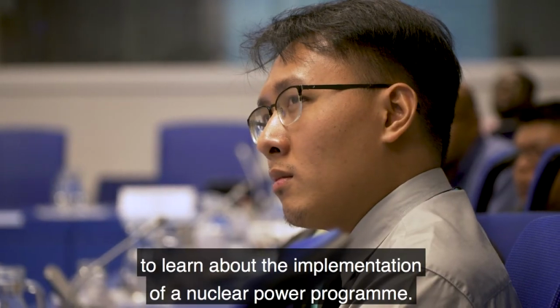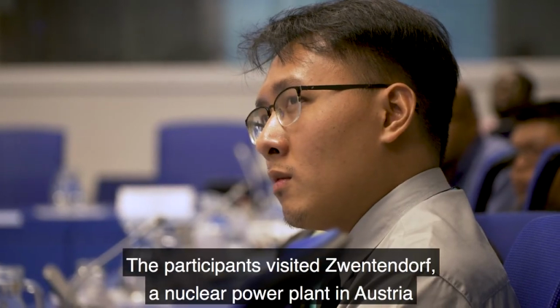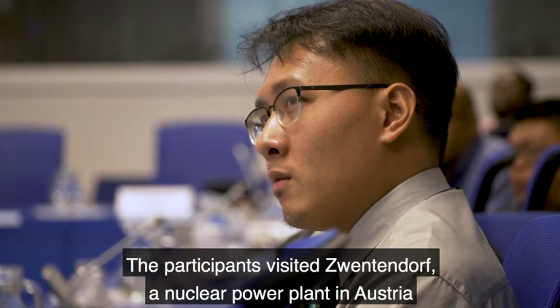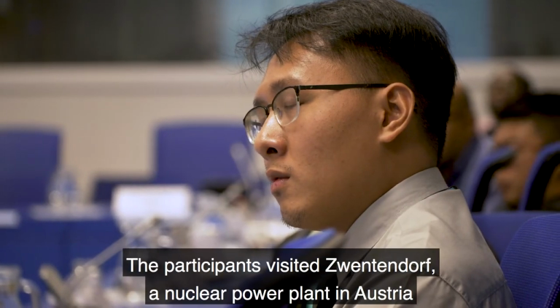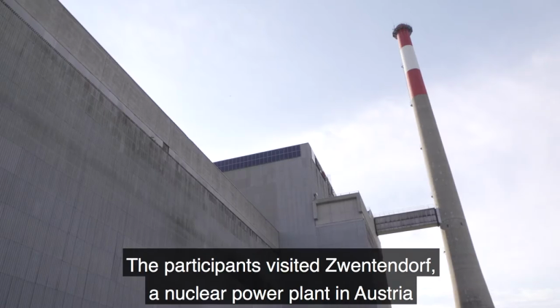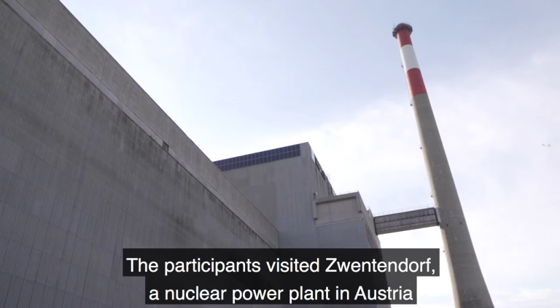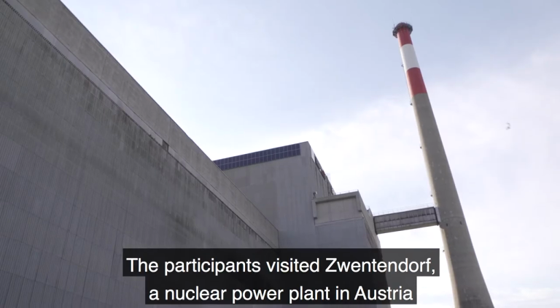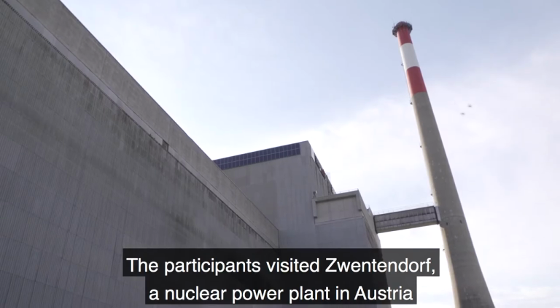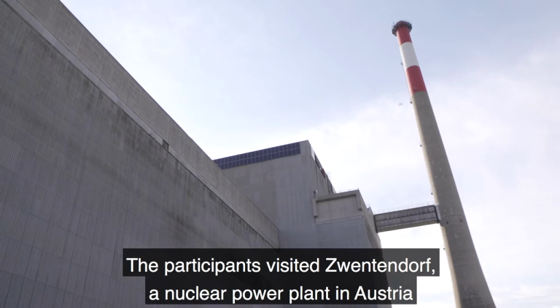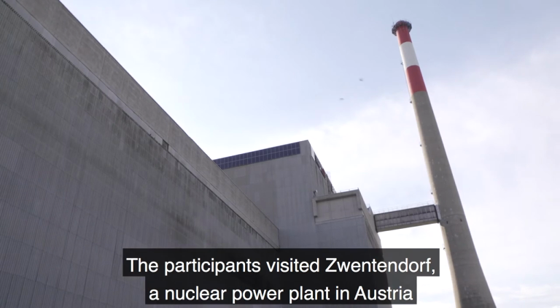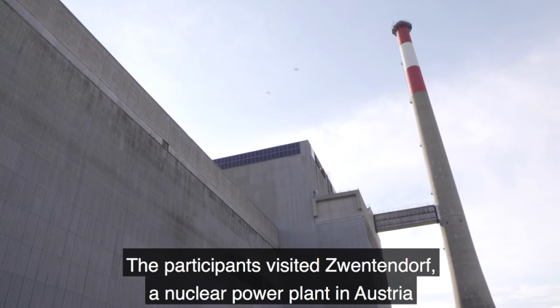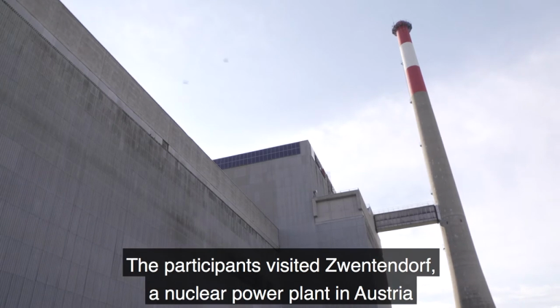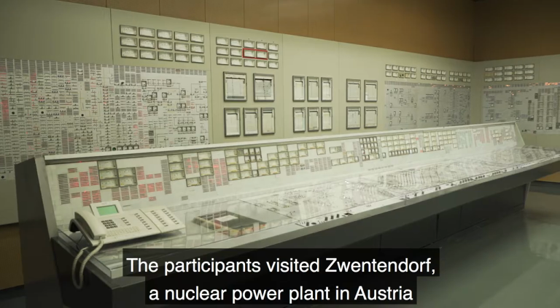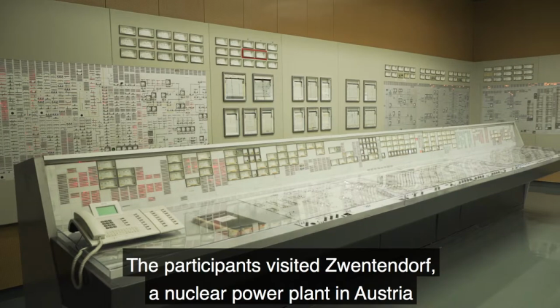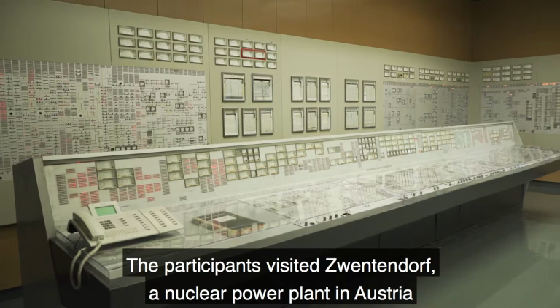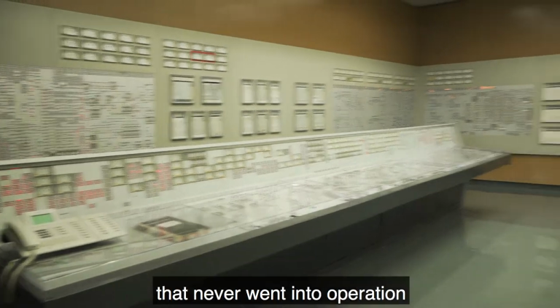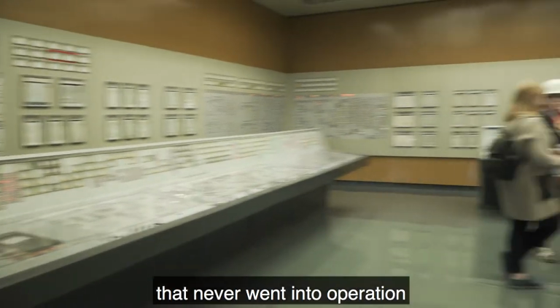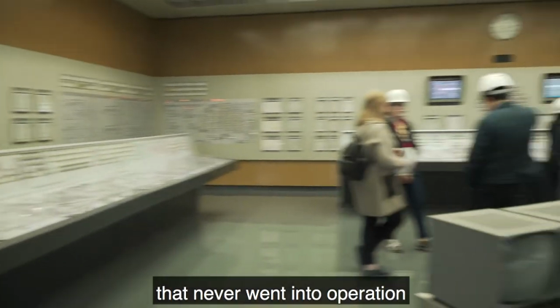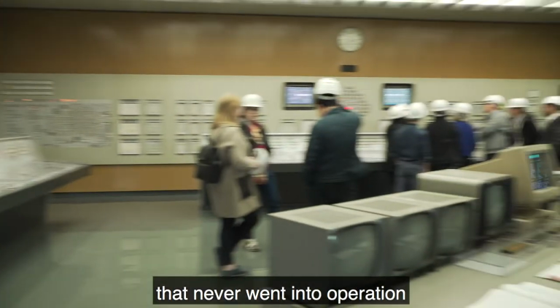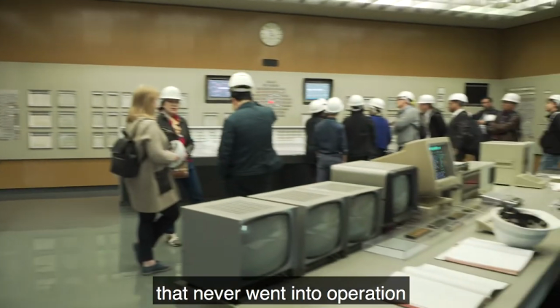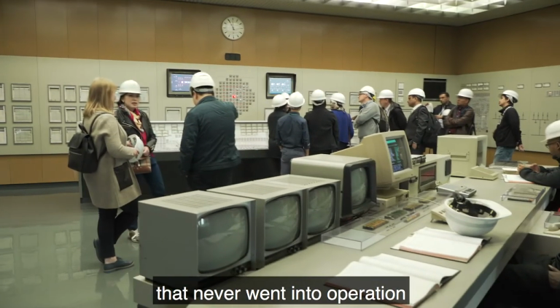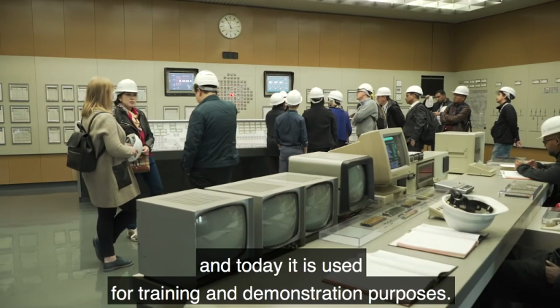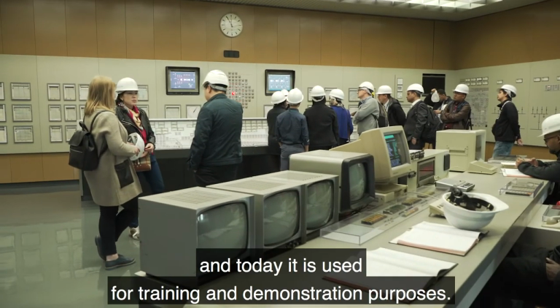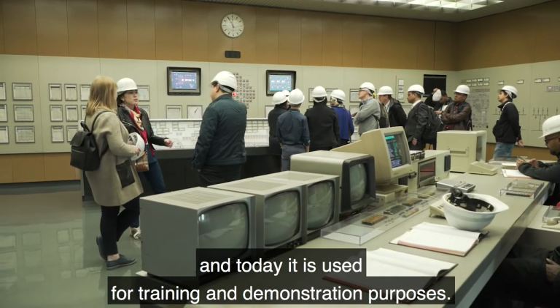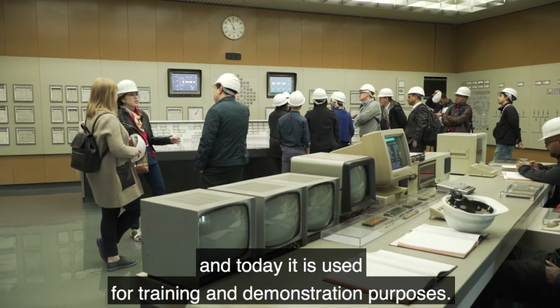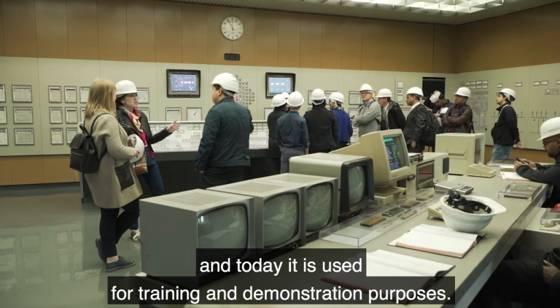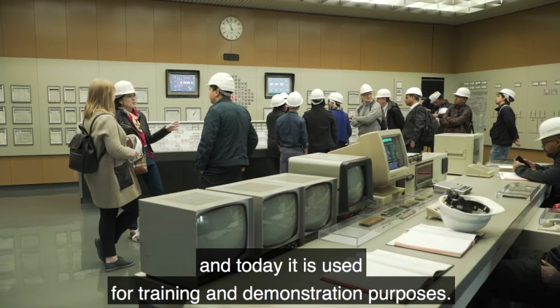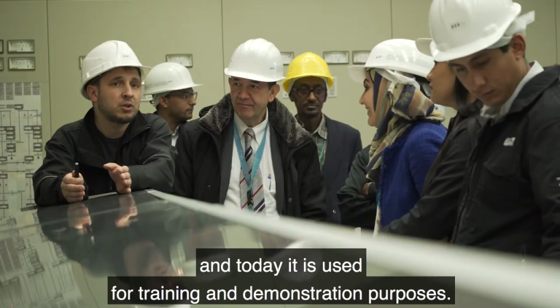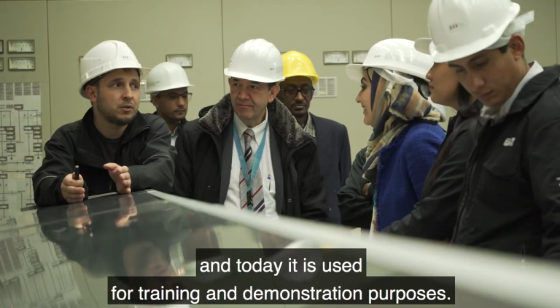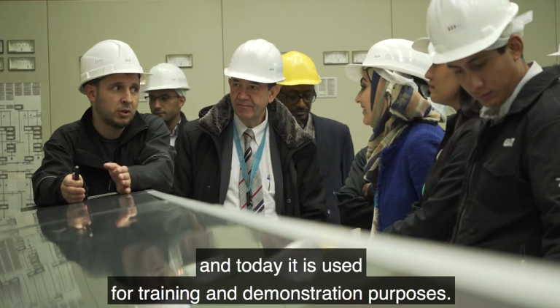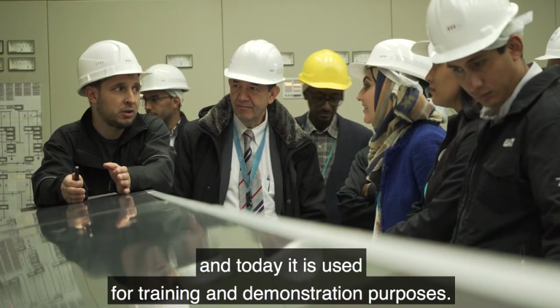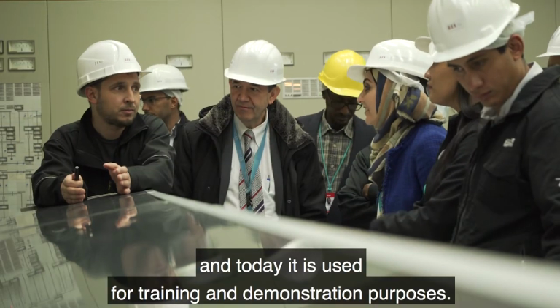The participants visited Zwentendorf, a nuclear power plant in Austria that never went into operation, and today it is used for training and demonstration purposes.